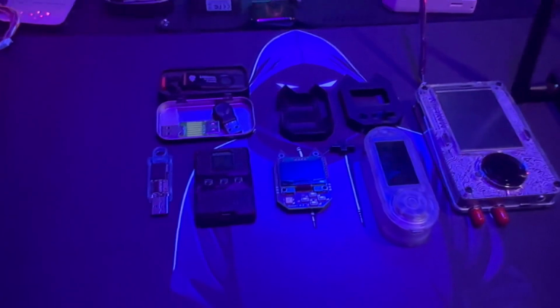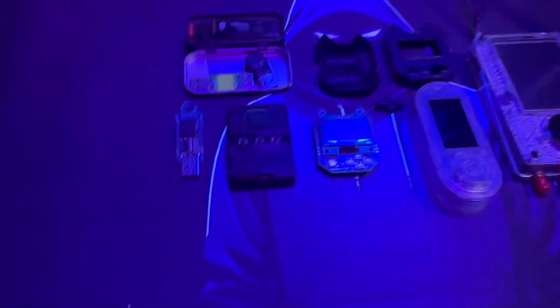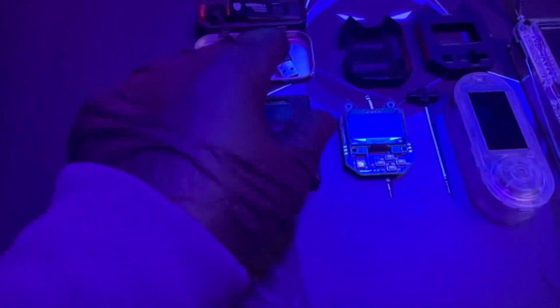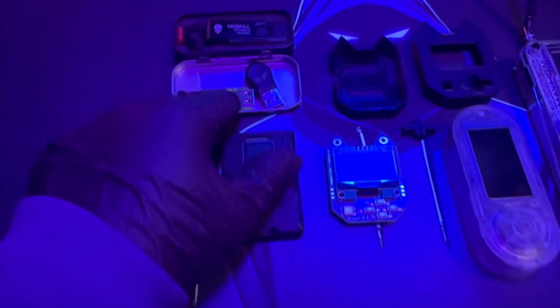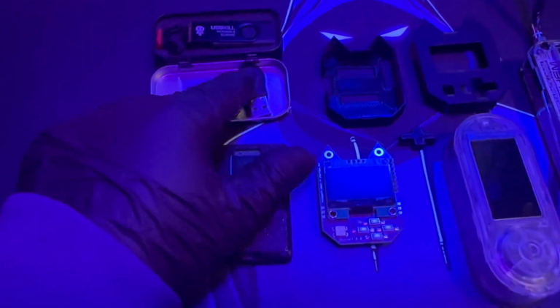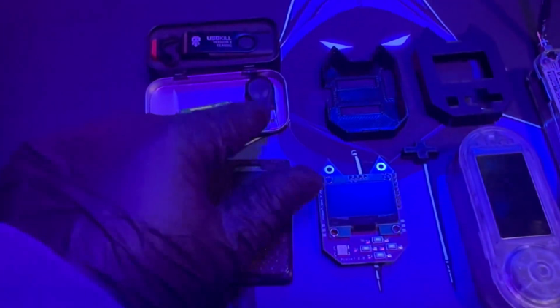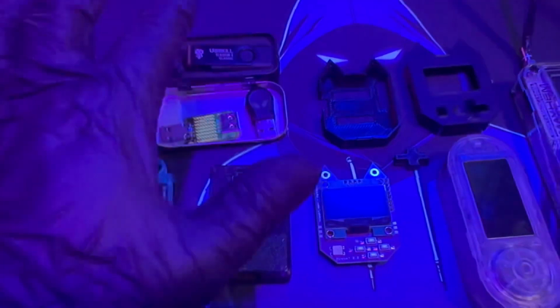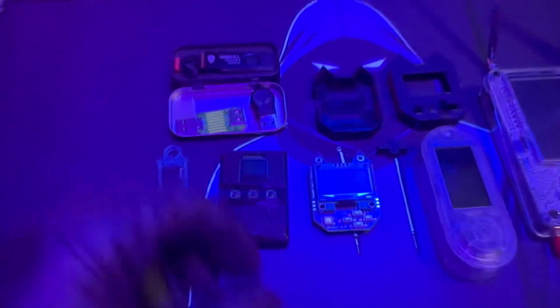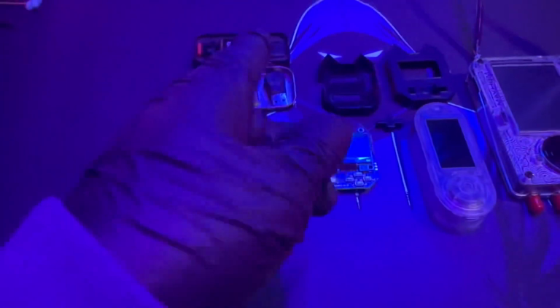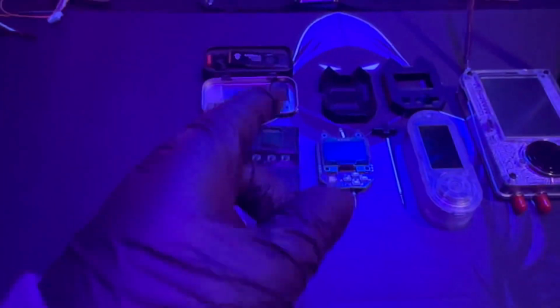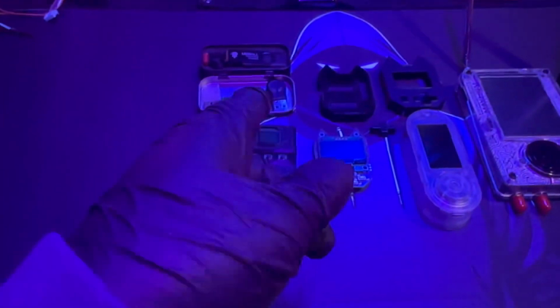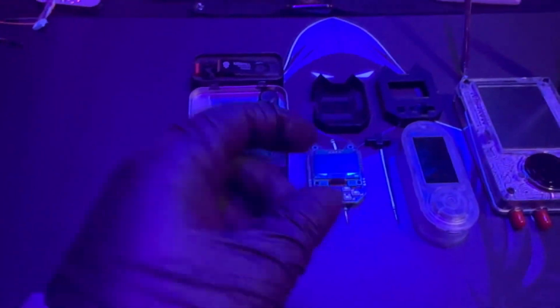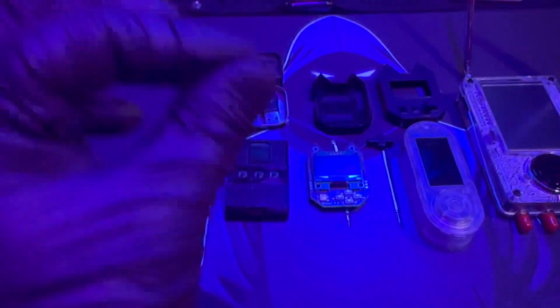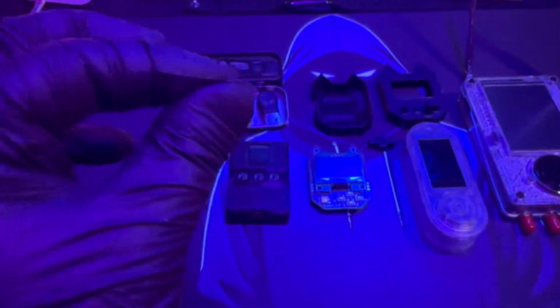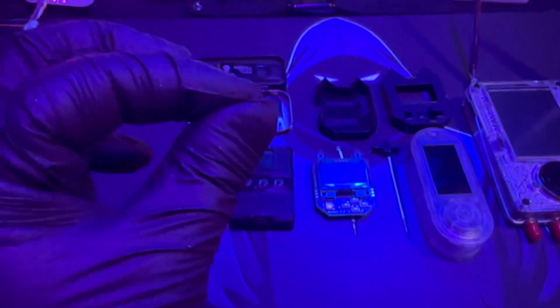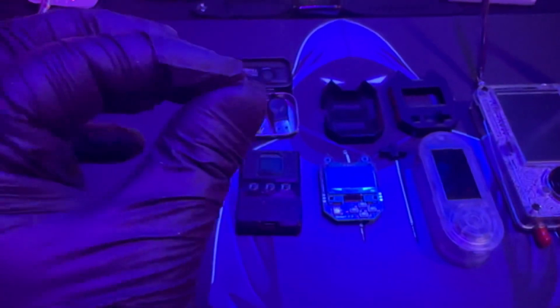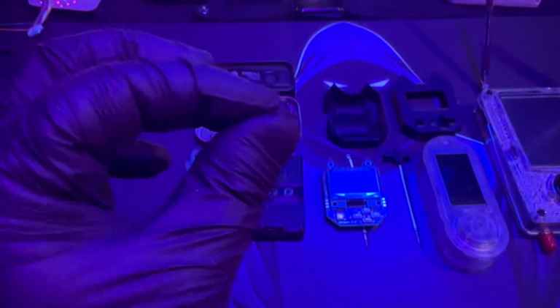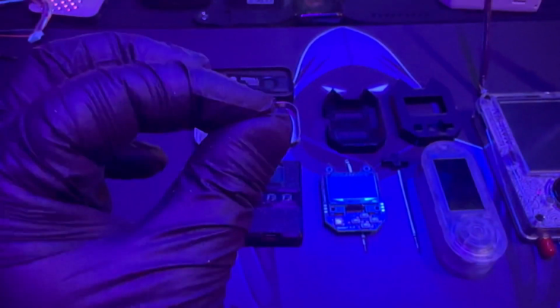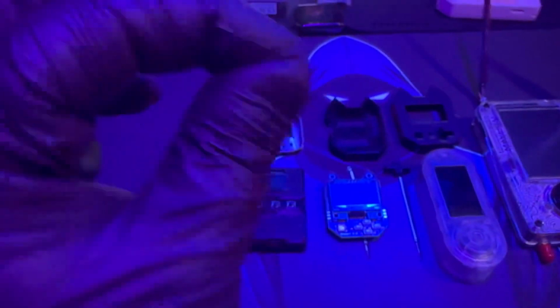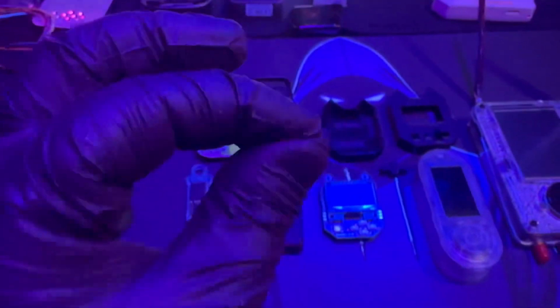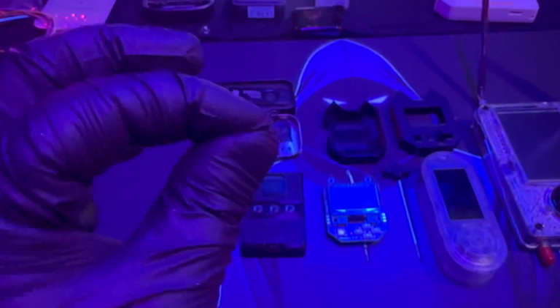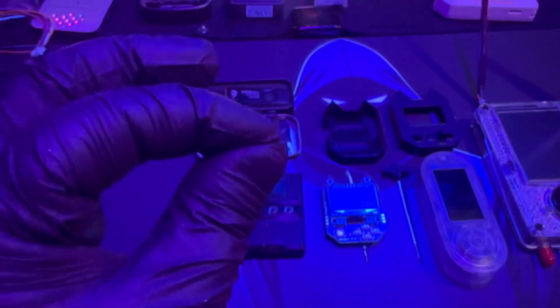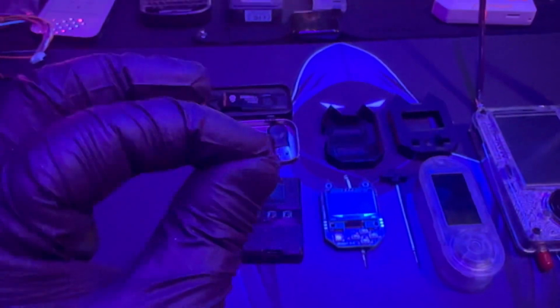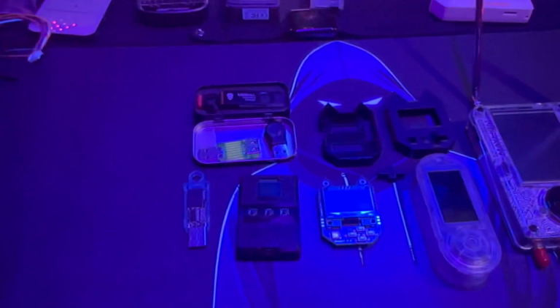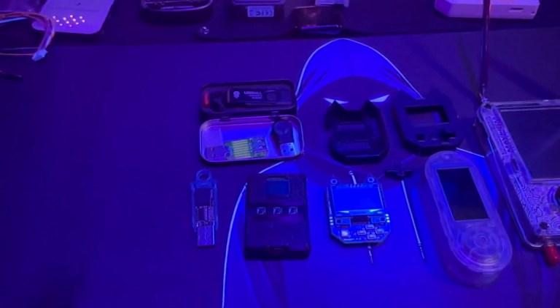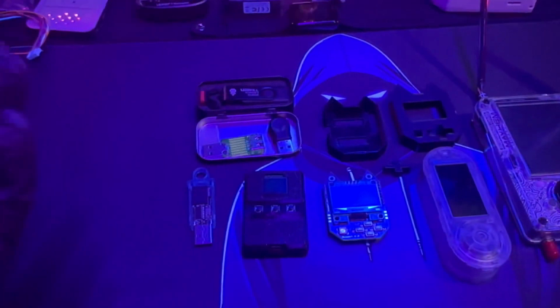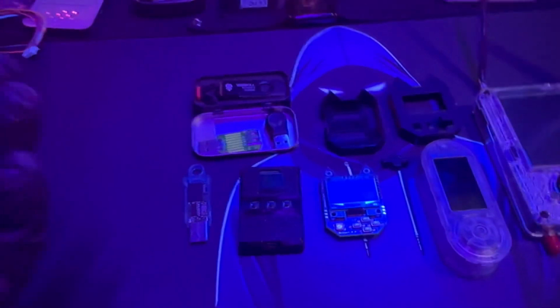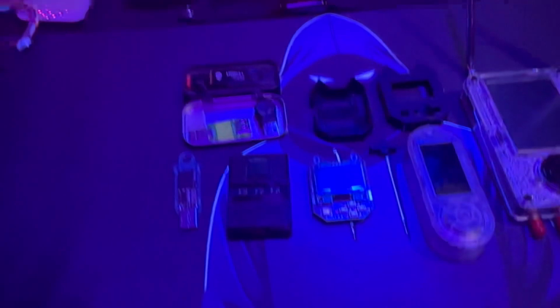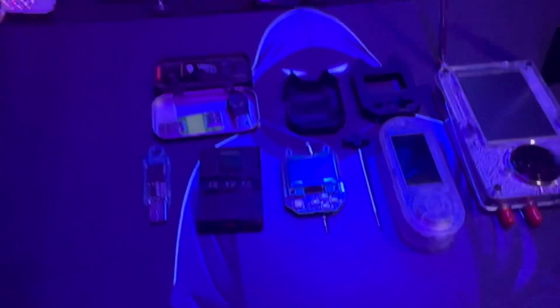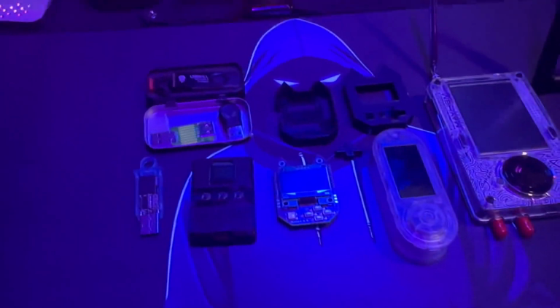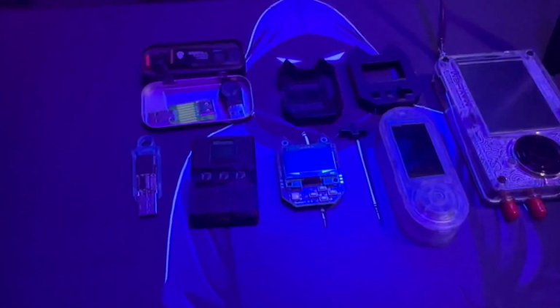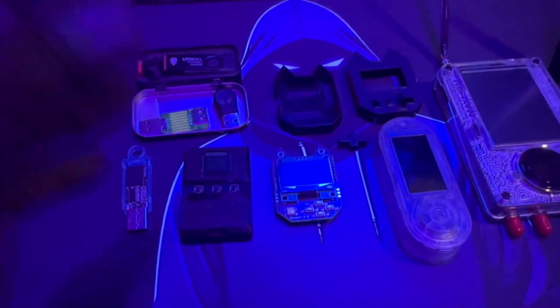I'm not sure how this got in here, but this is just a mouse jiggler. You plug it into a computer and it keeps the mouse moving just a little bit so the computer never sleeps, allowing you to gain access to the computer.